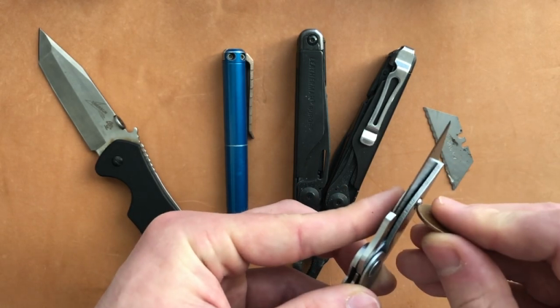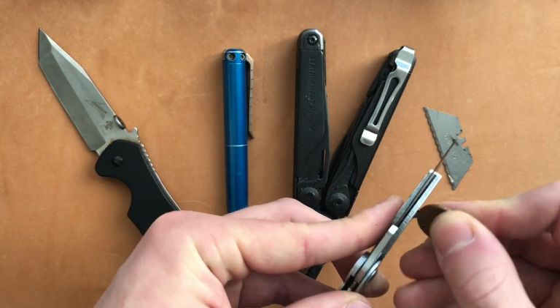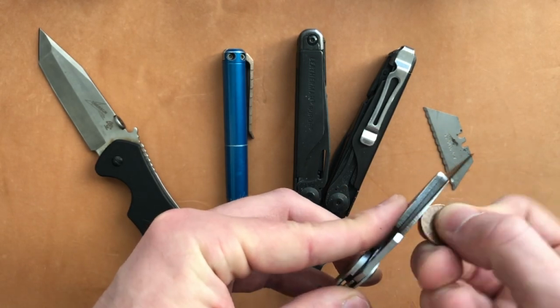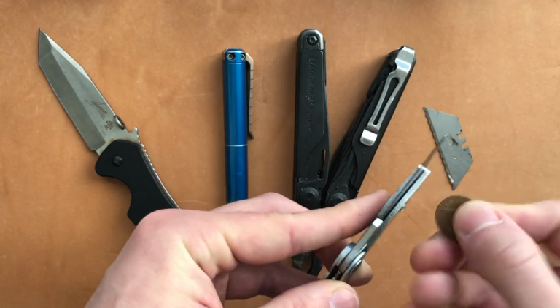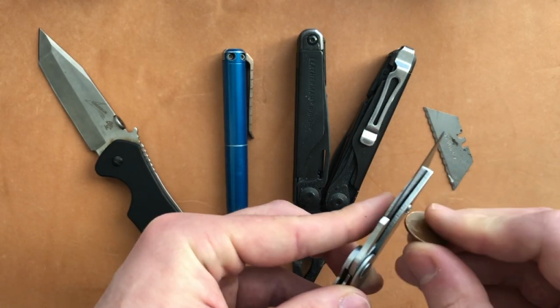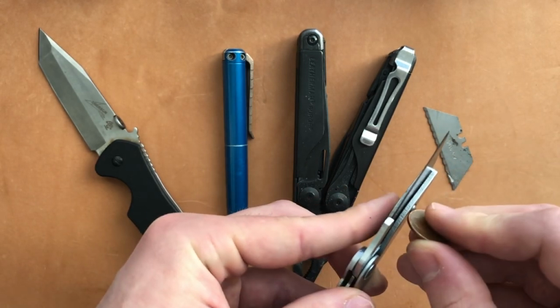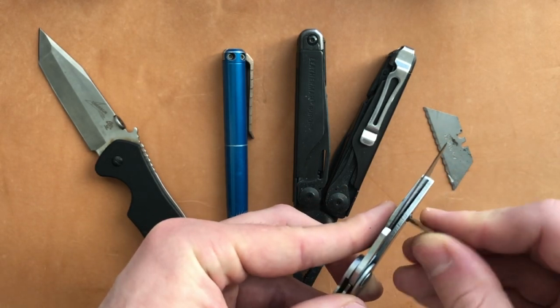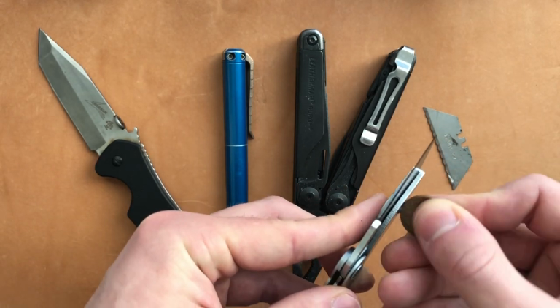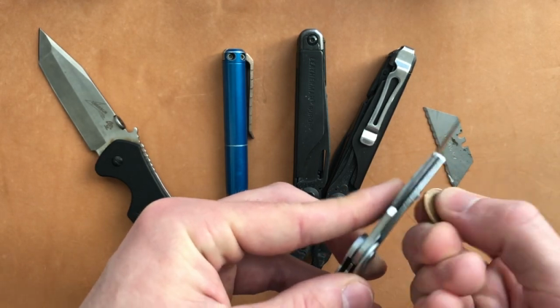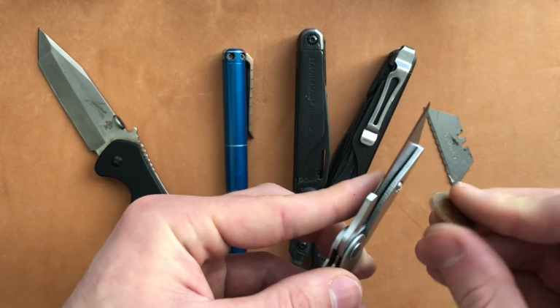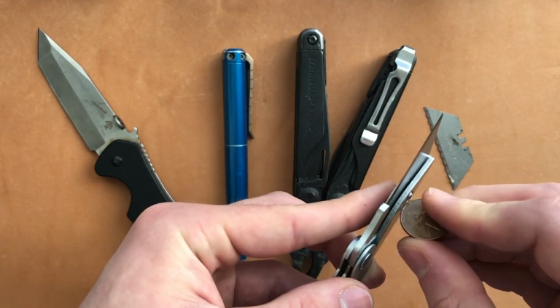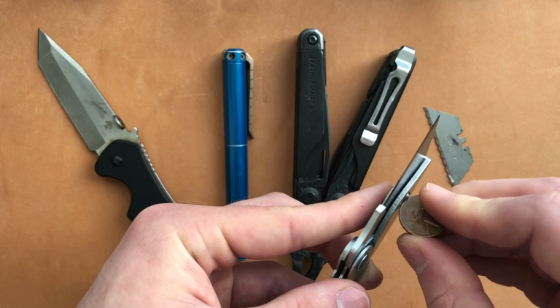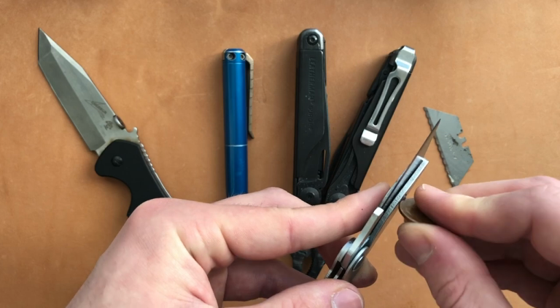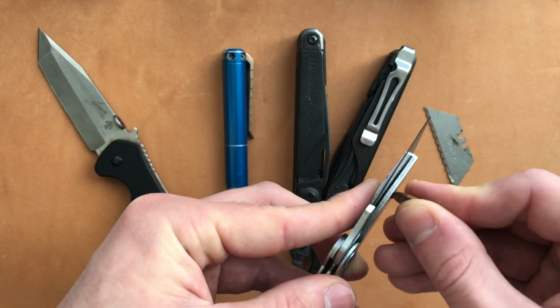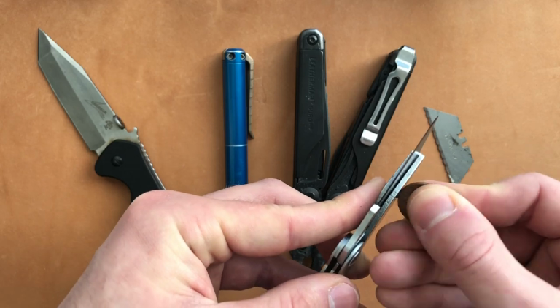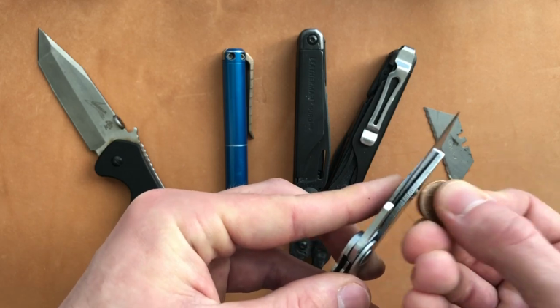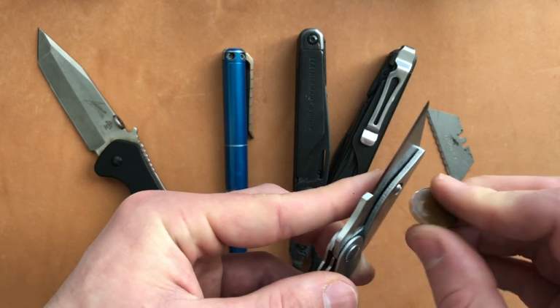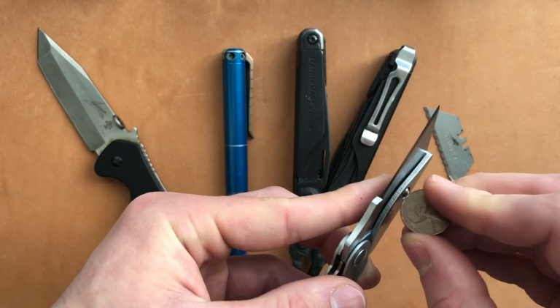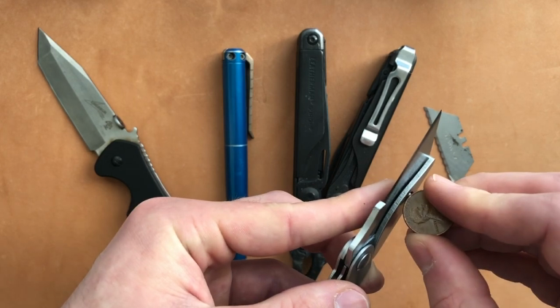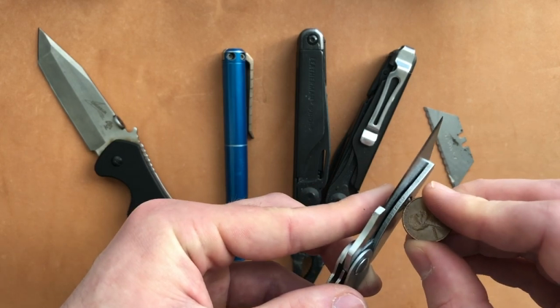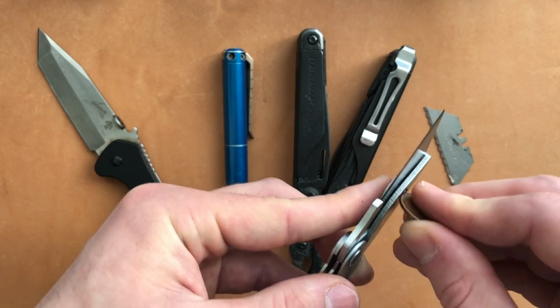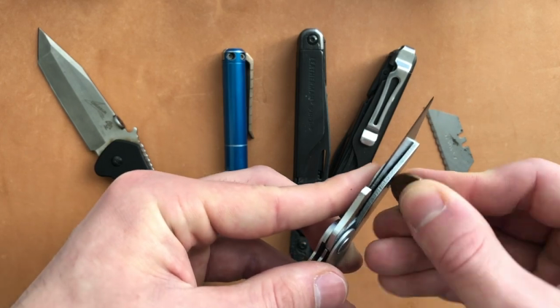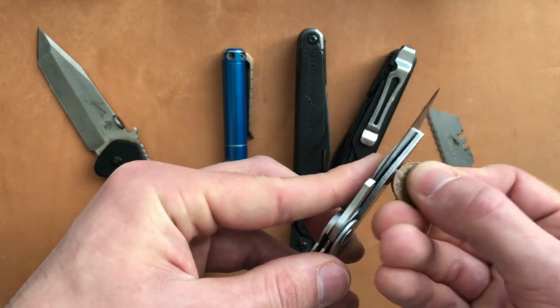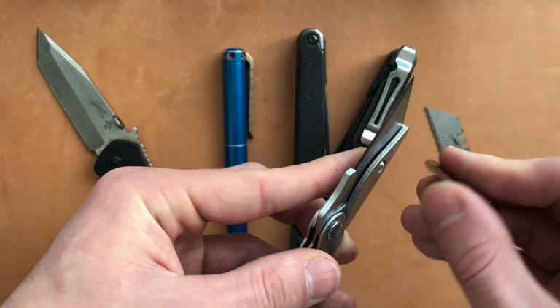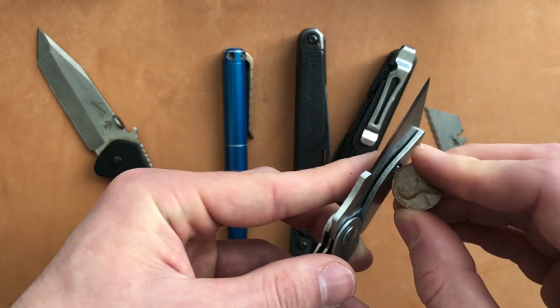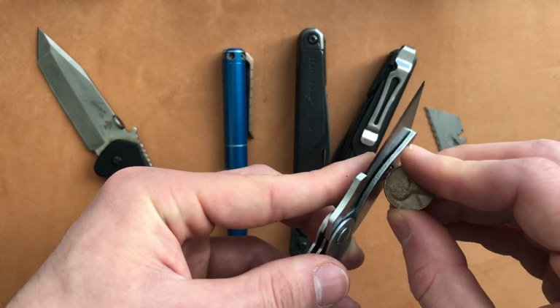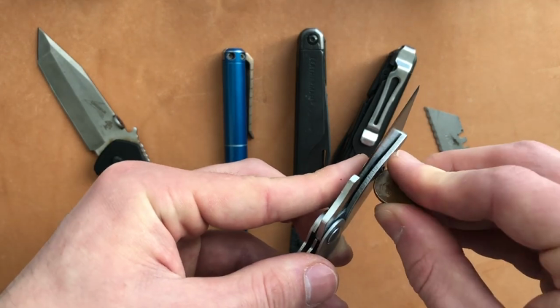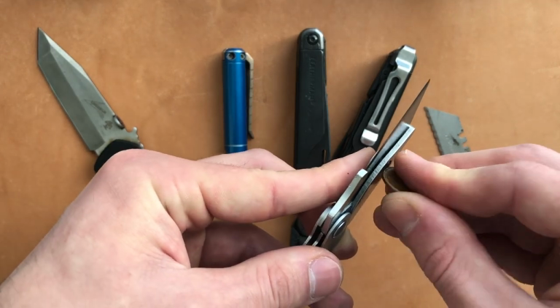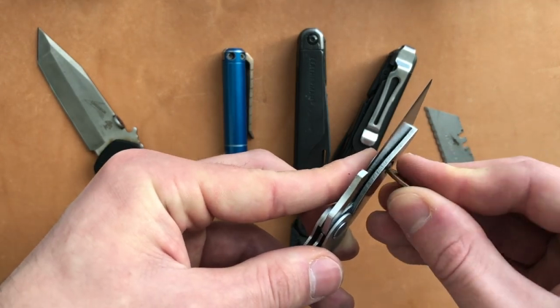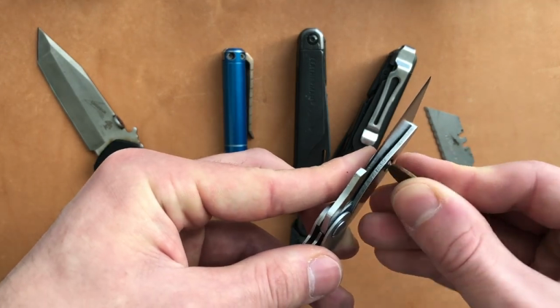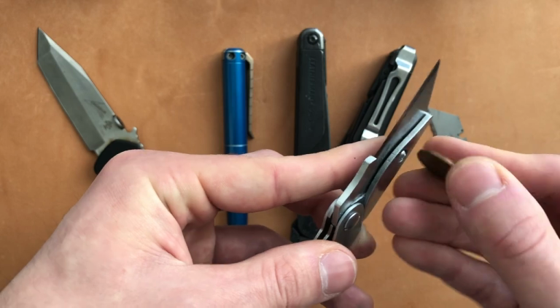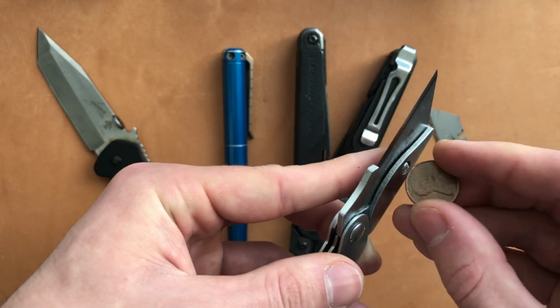The blade centering is a little bit off, but I think that's from being in my pocket more than actual damage from use.